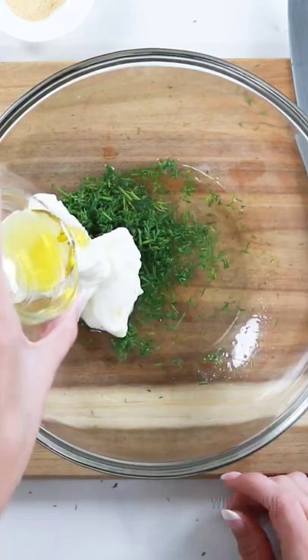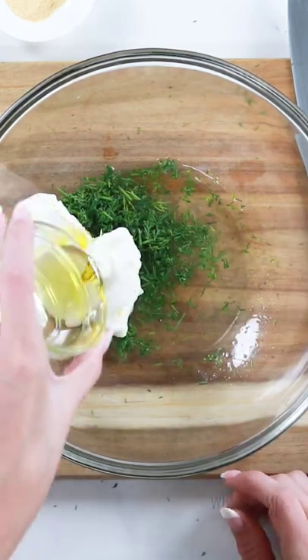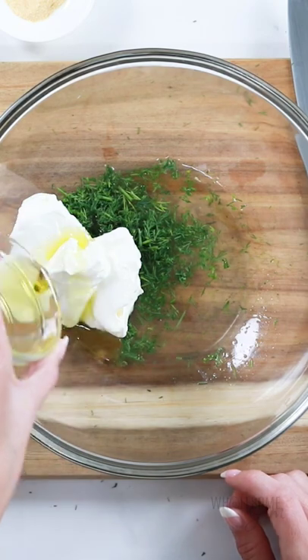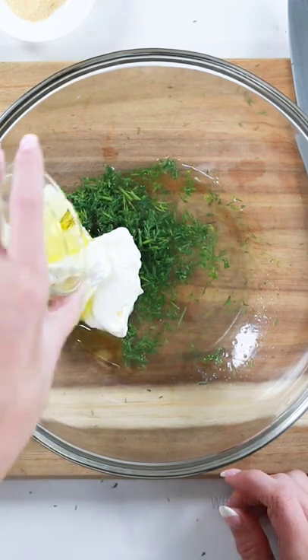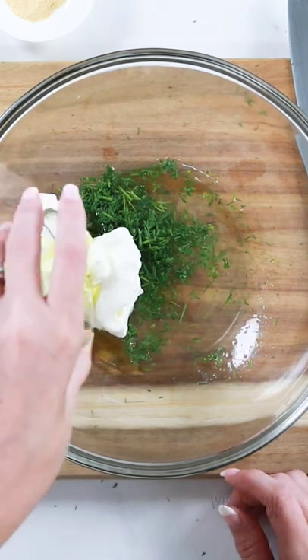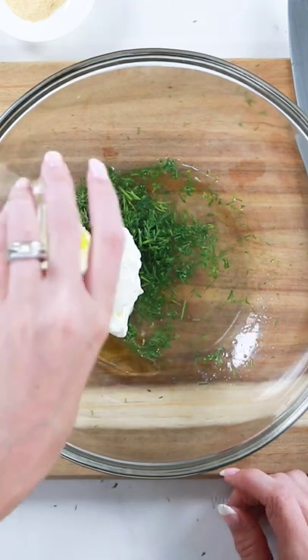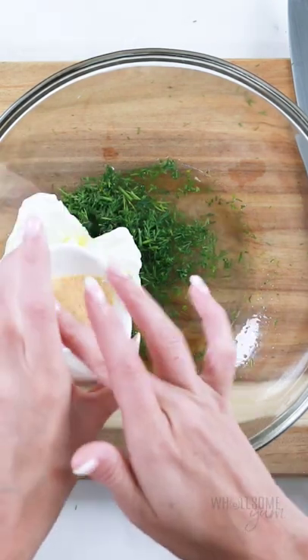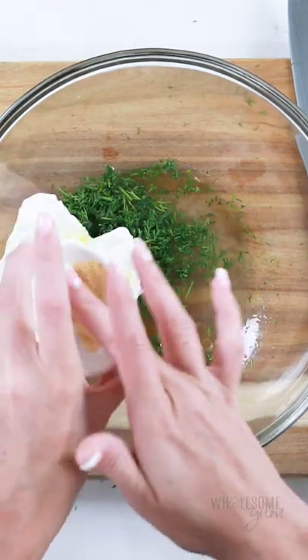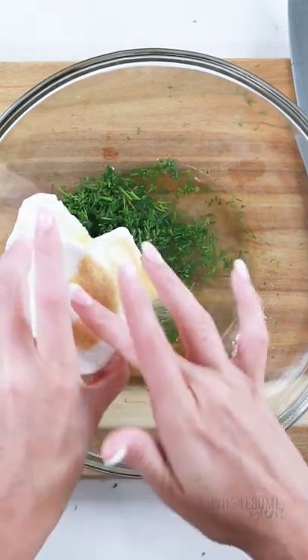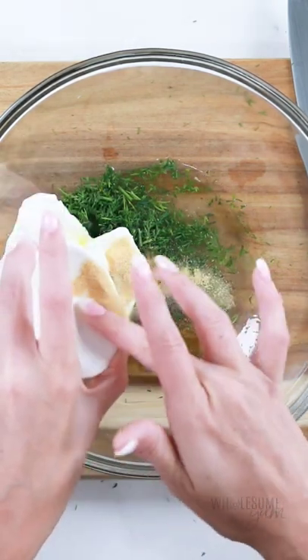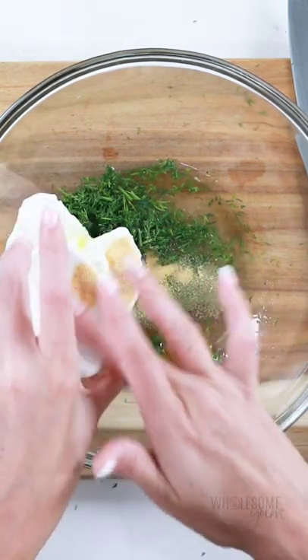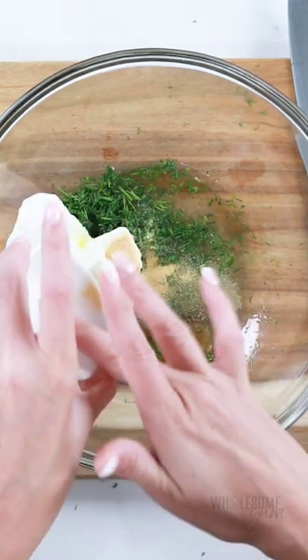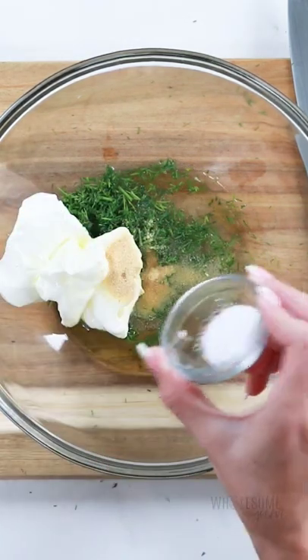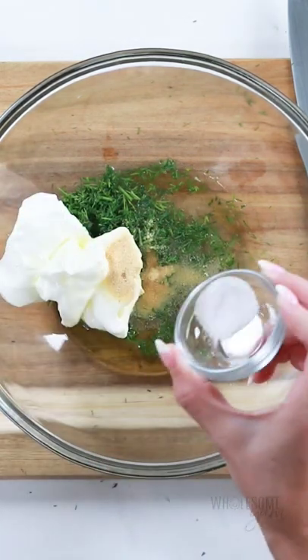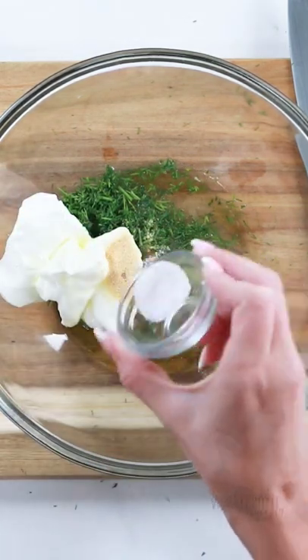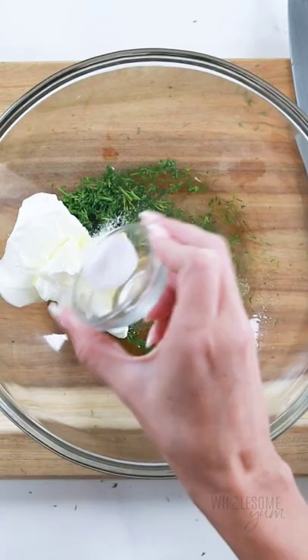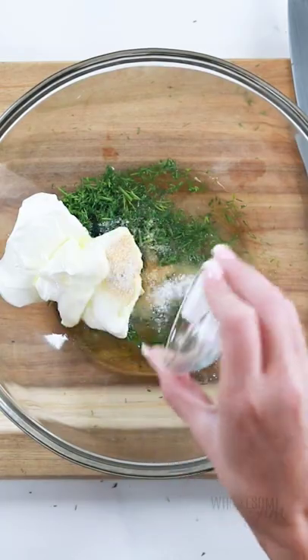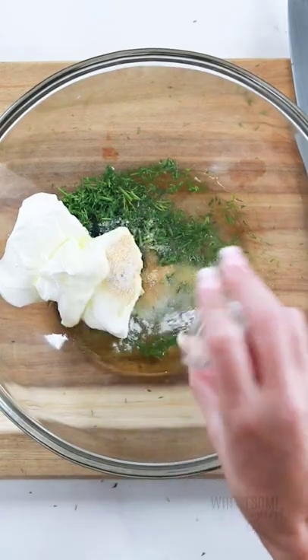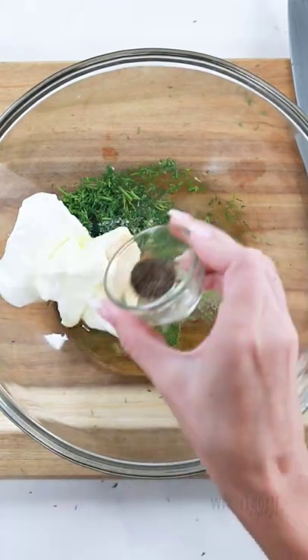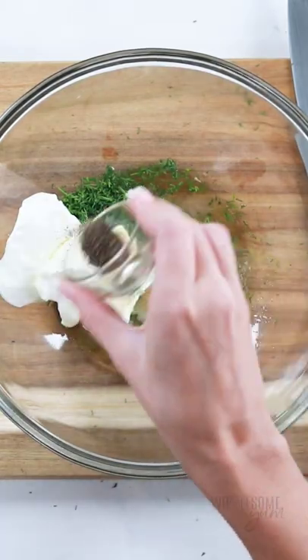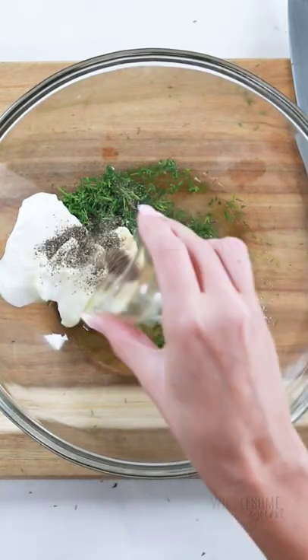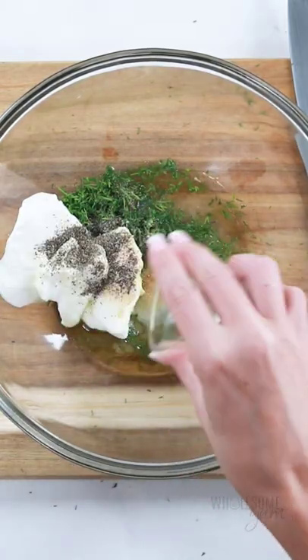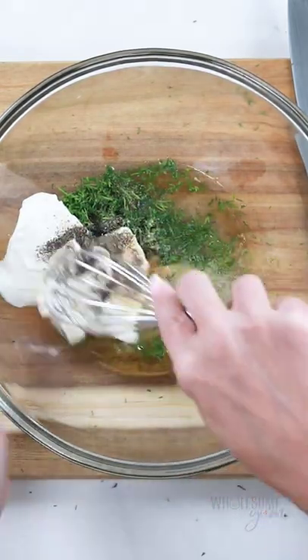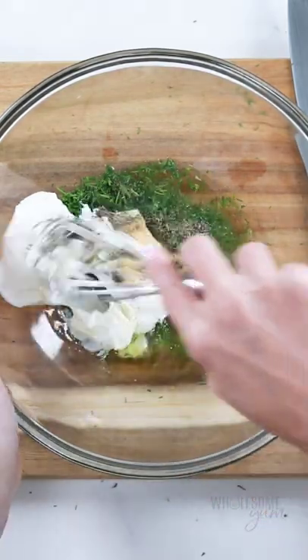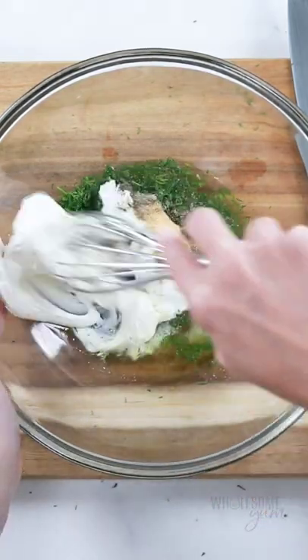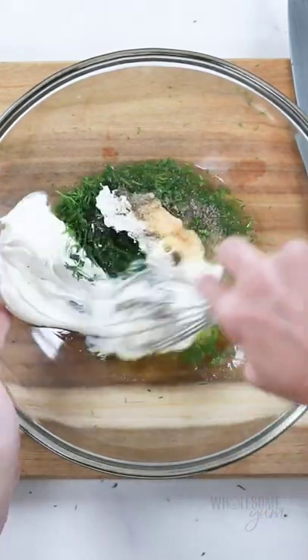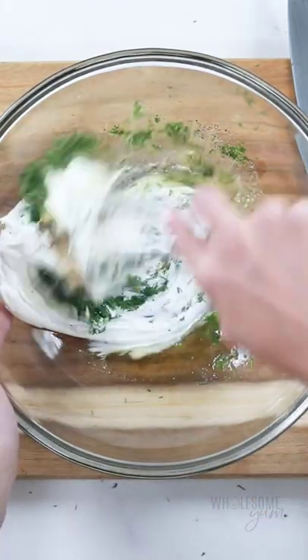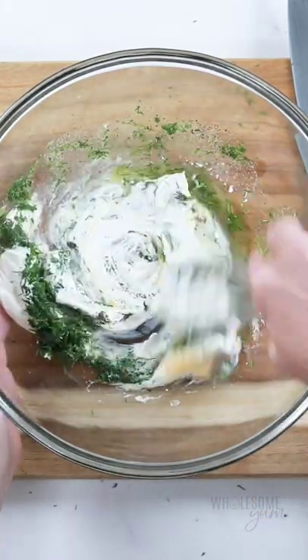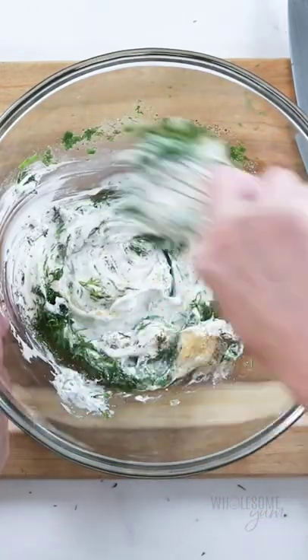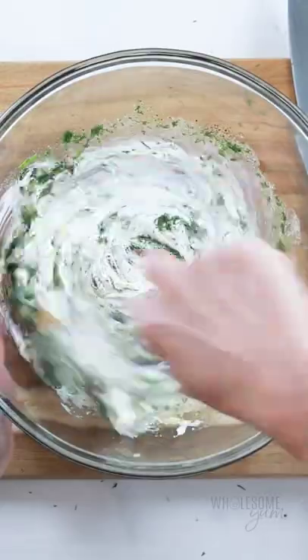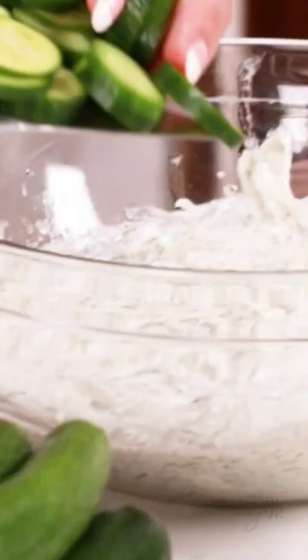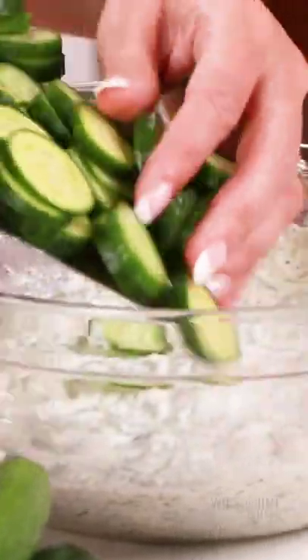I've added some fresh dill, some sour cream, olive oil, garlic powder, sea salt, and black pepper. And then you can just whisk this dressing all together — super easy and creamy. It's one of my favorites.